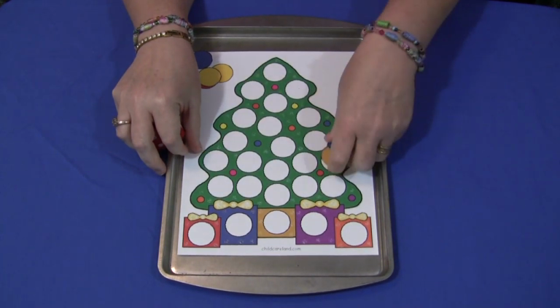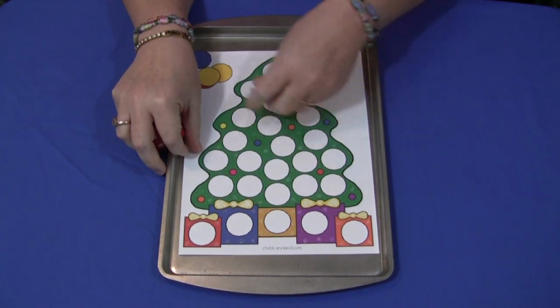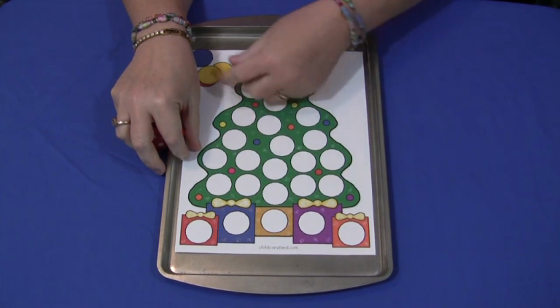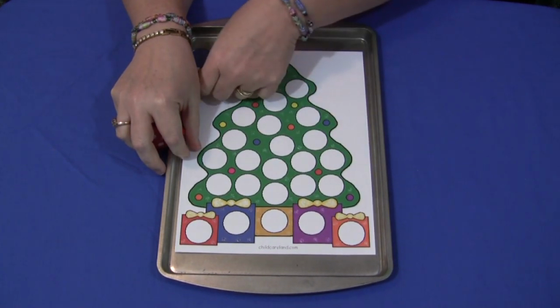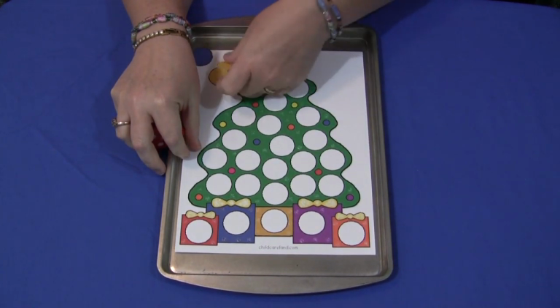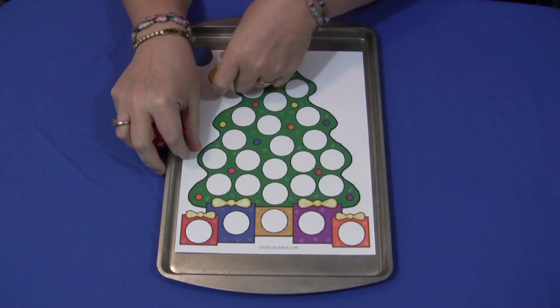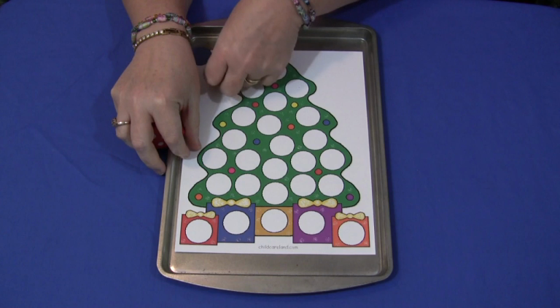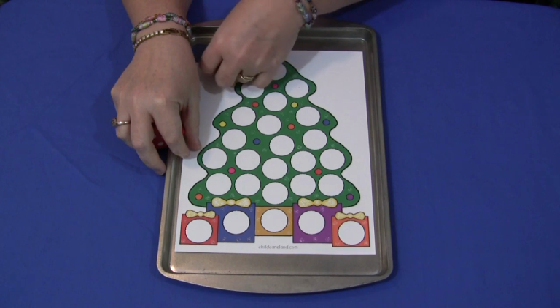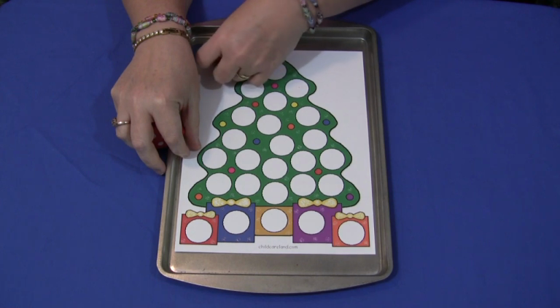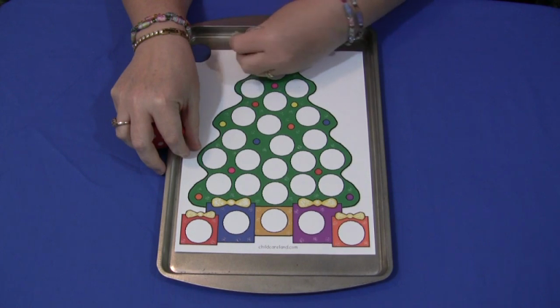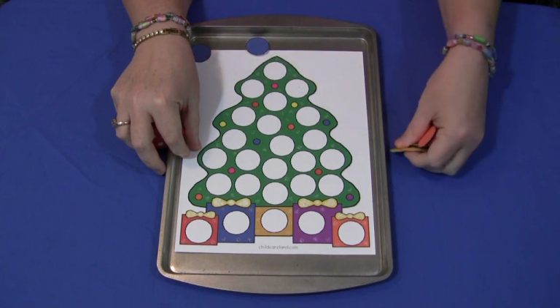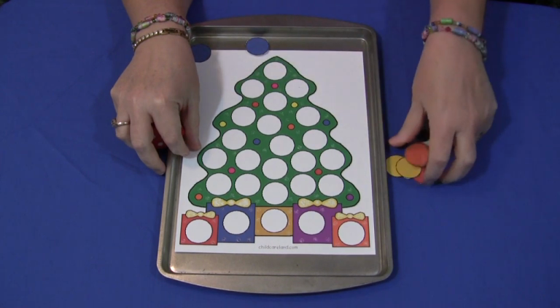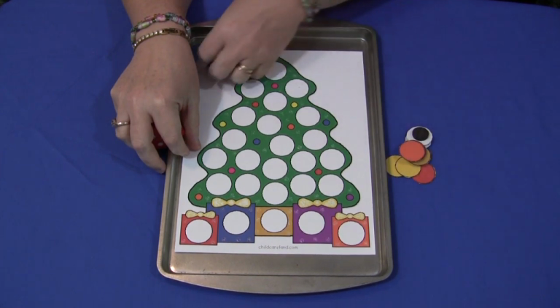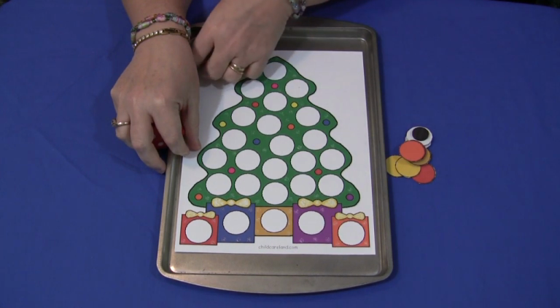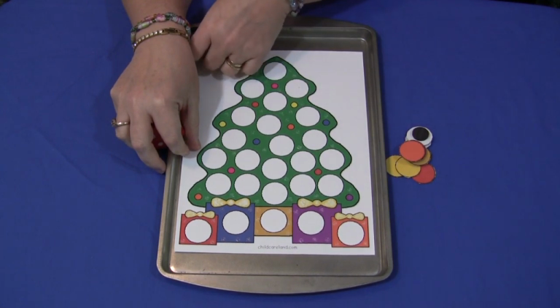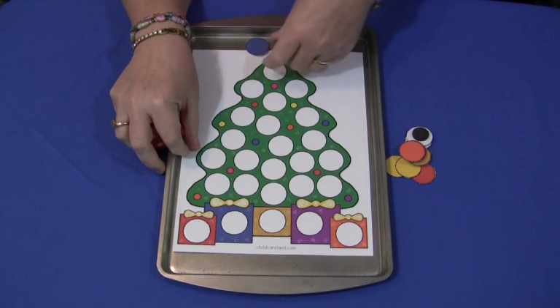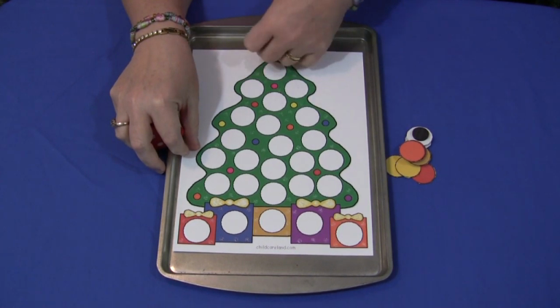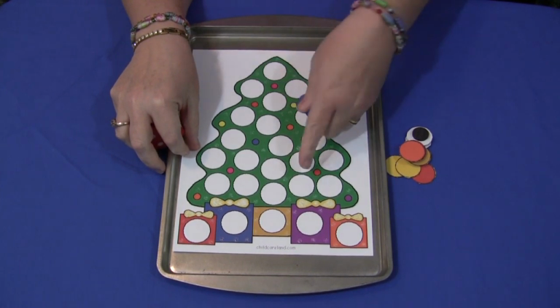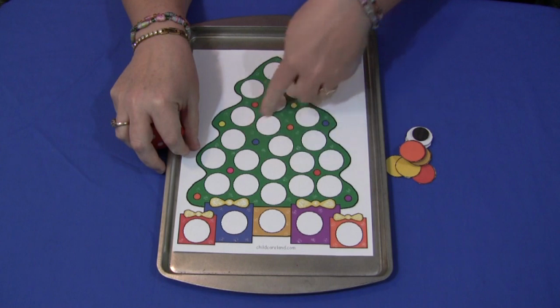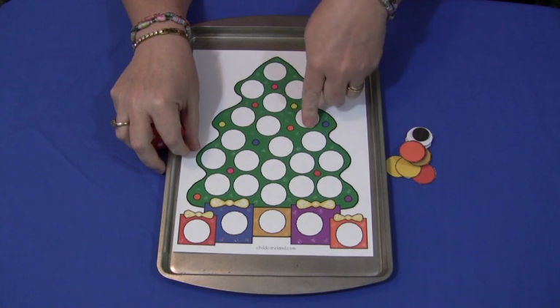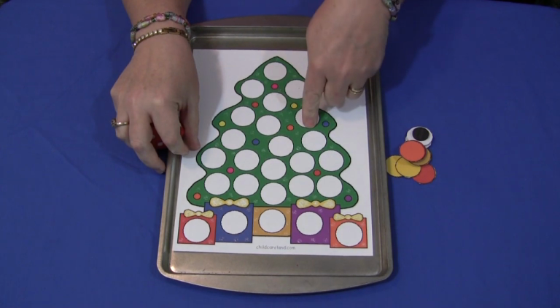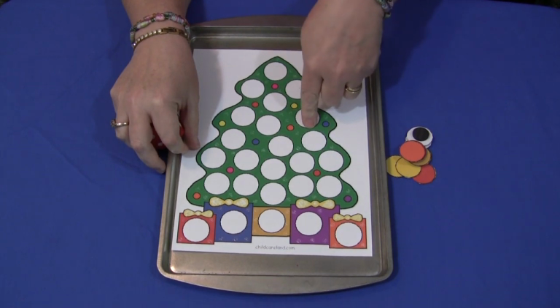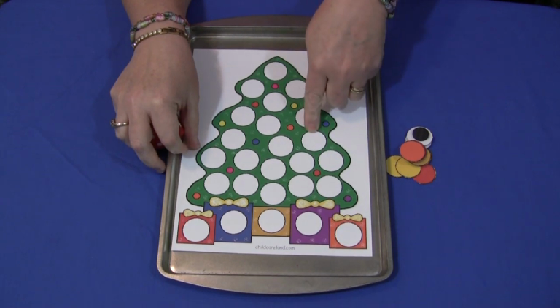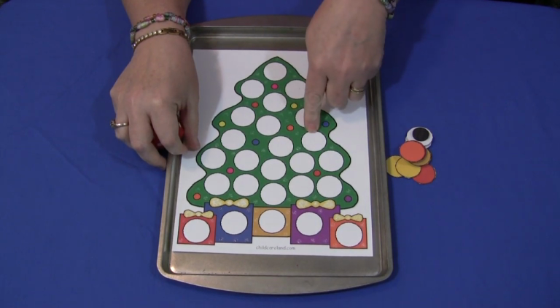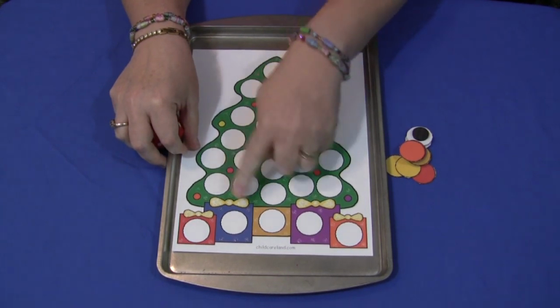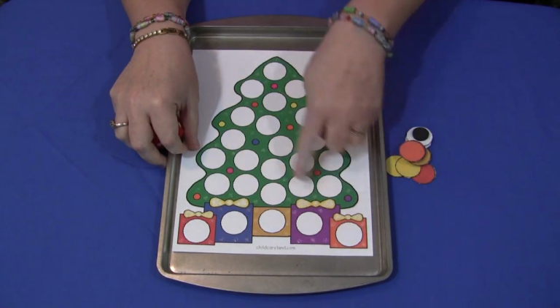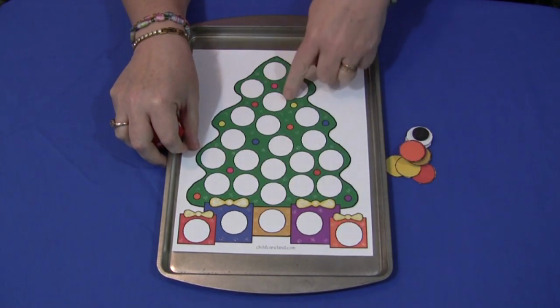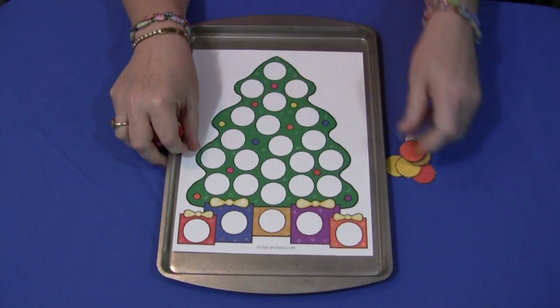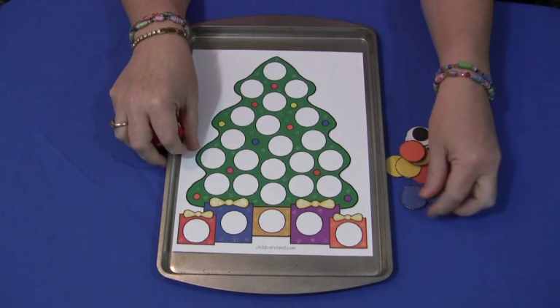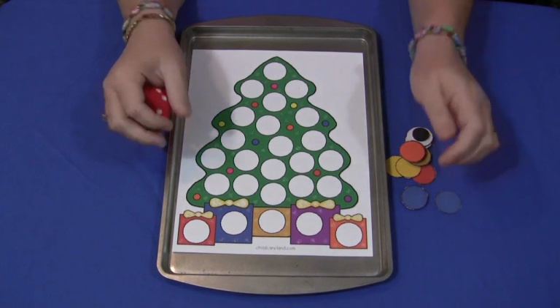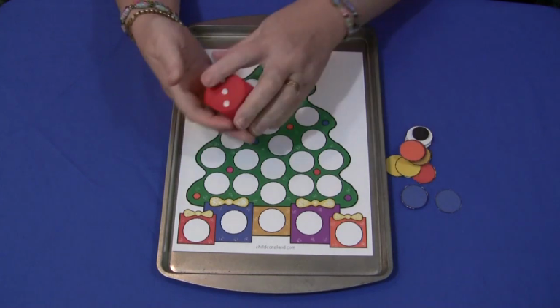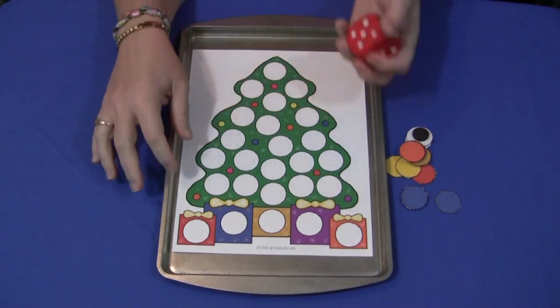A child would start by rolling the dice, and then they would count how many was on there and put the same amount of cover-ups onto their tree. Then the game play would stop once they have all the blank circles covered up on their tree.